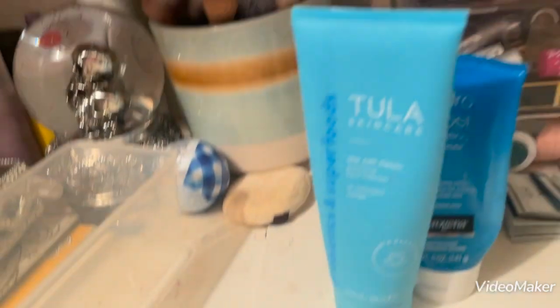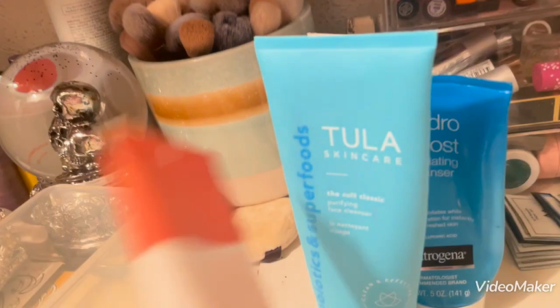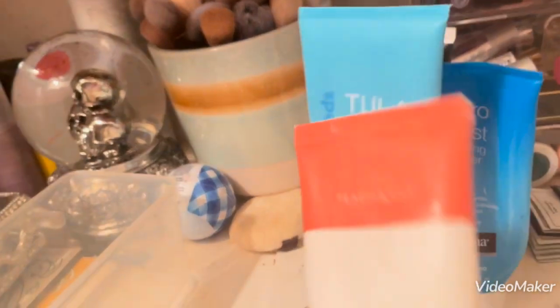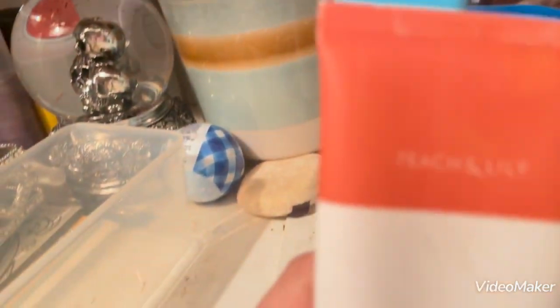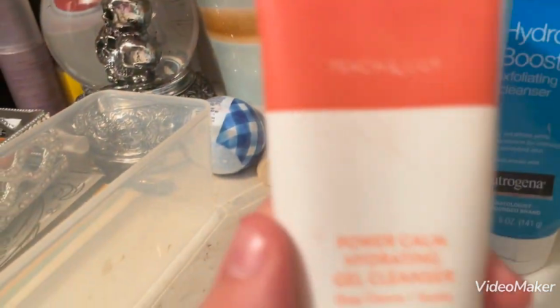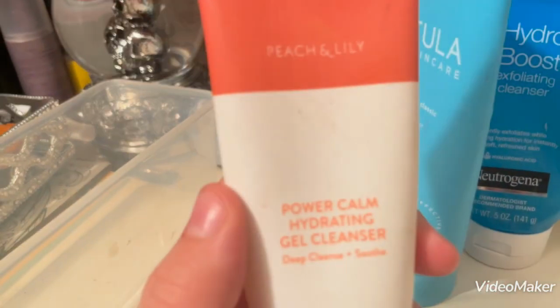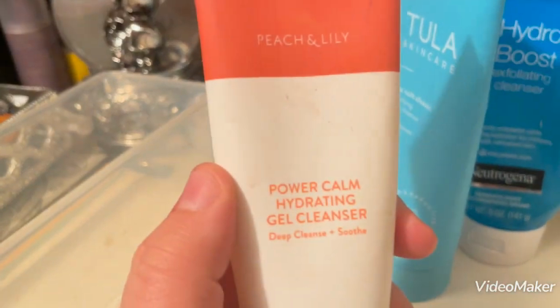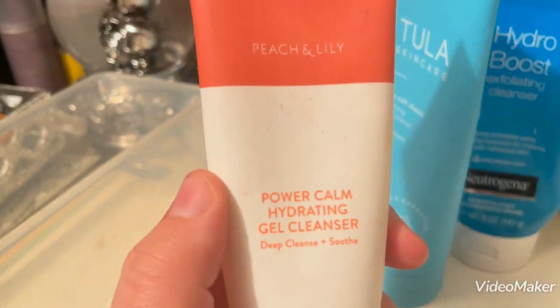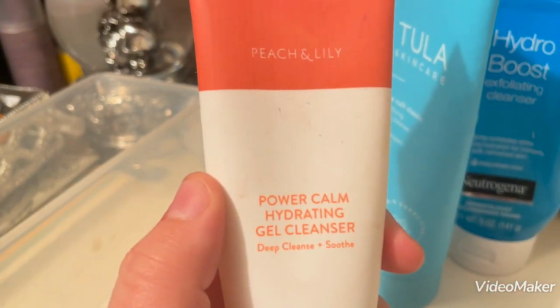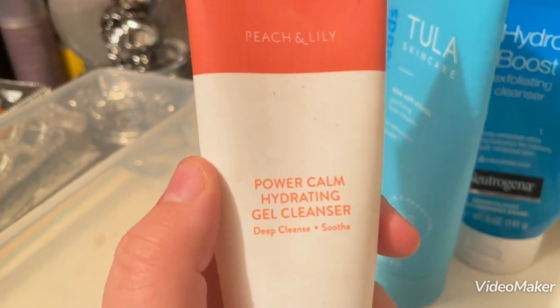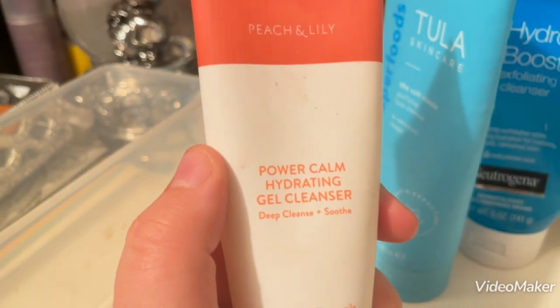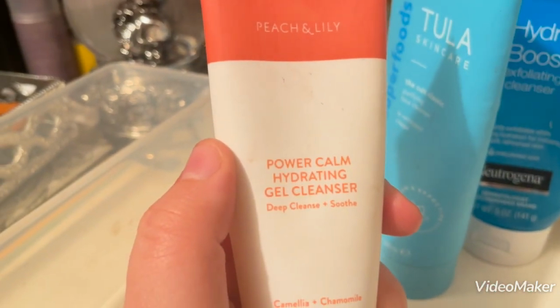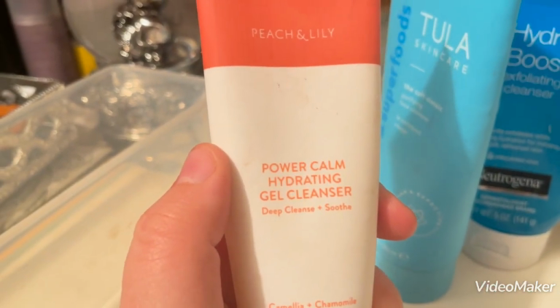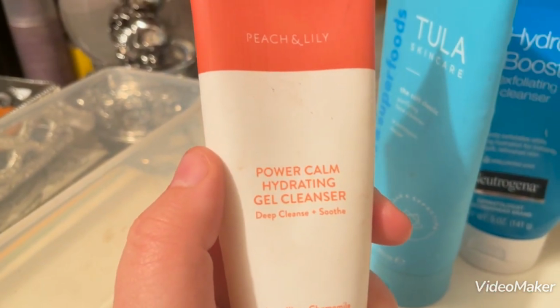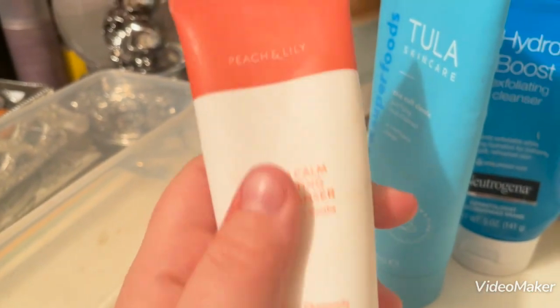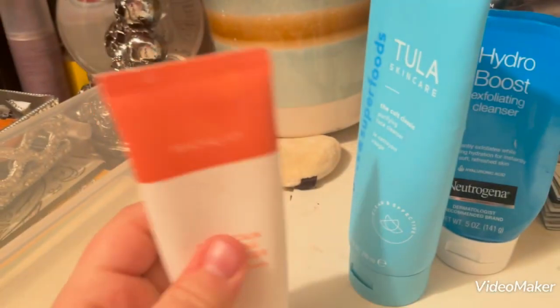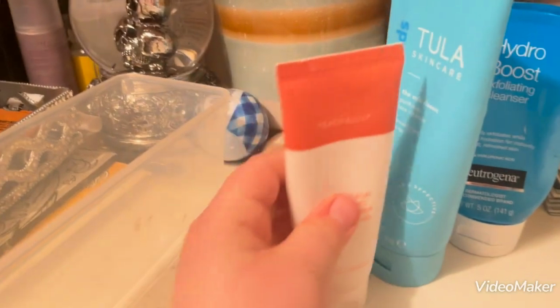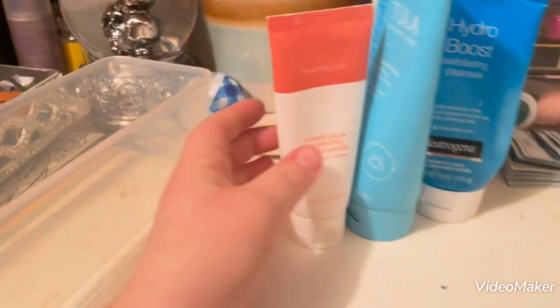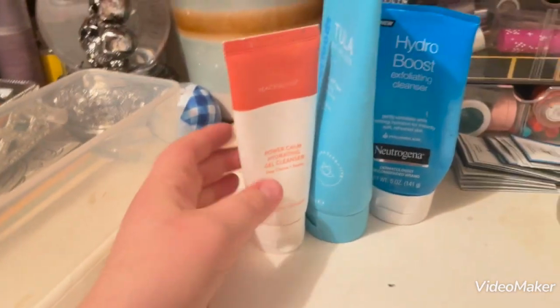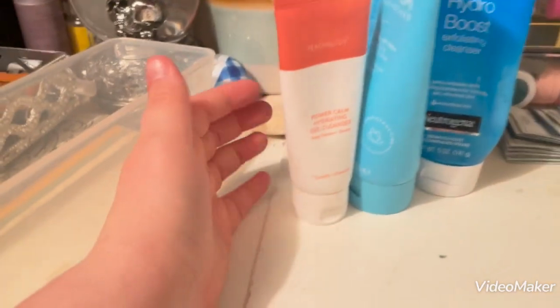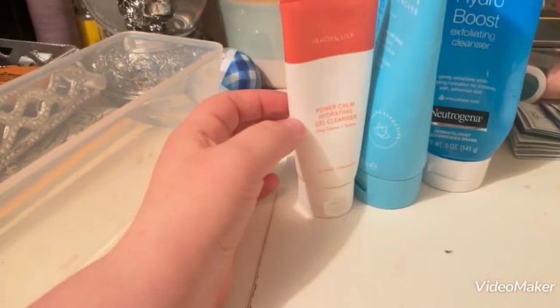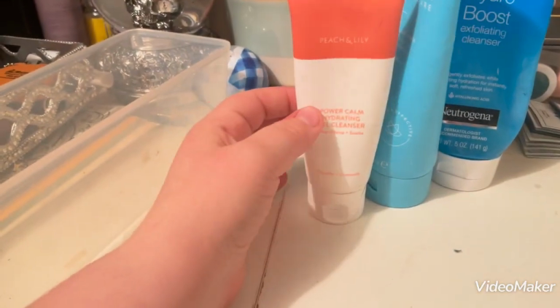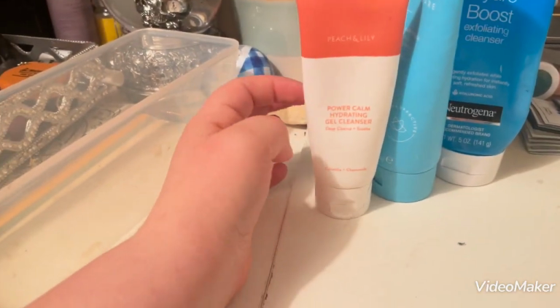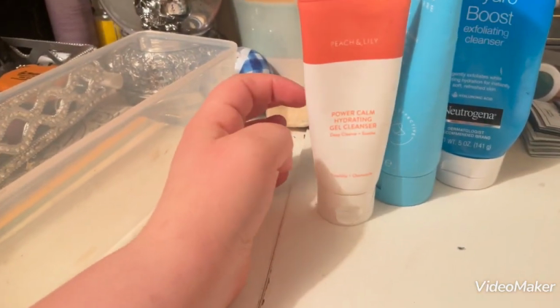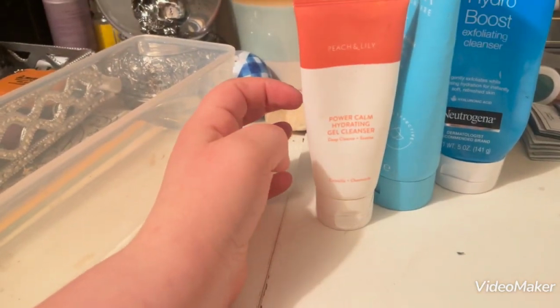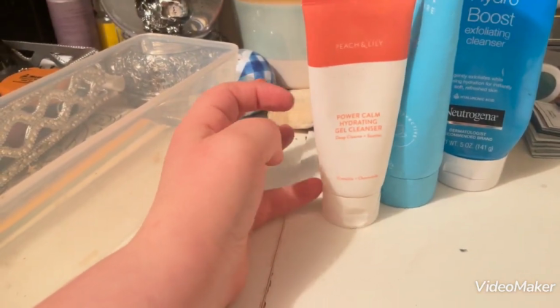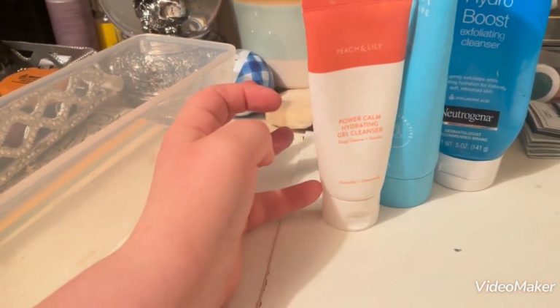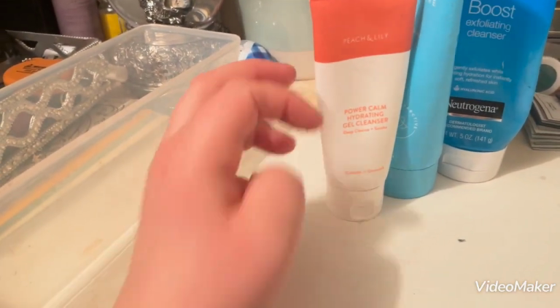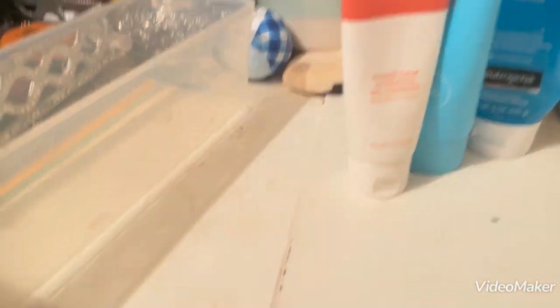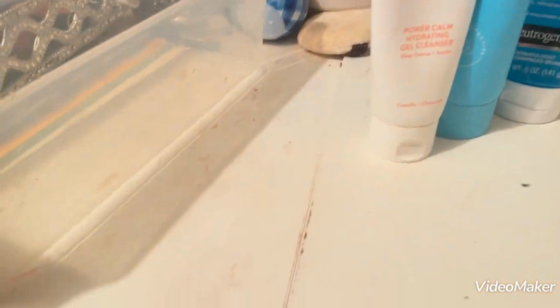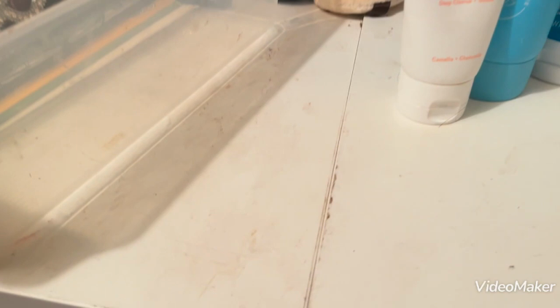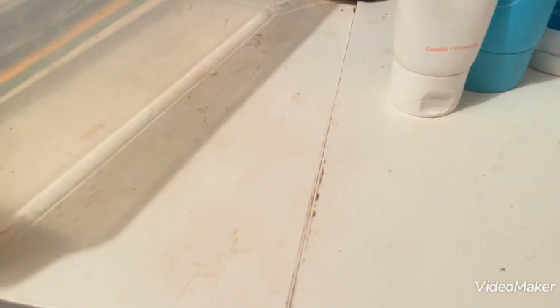I also have the Peach and Lily Power Calm Hydrating Gel Cleanser. I do not like this at all. I did get this one for free when I worked at Ulta — I just don't care for it.